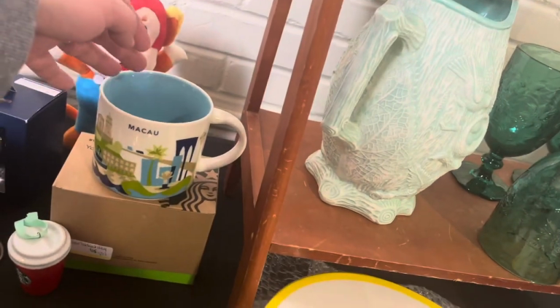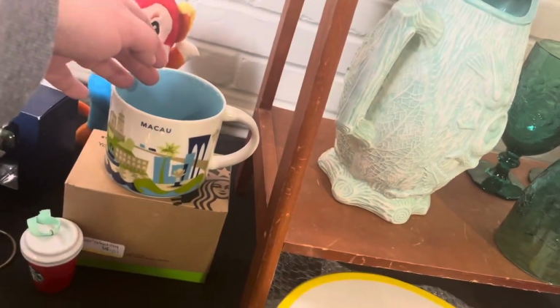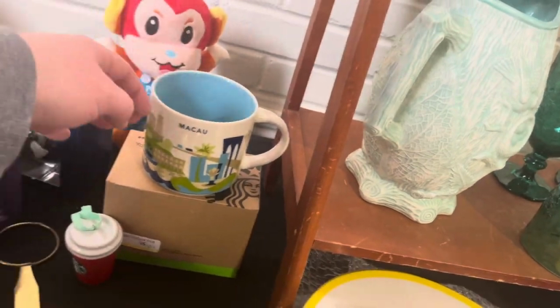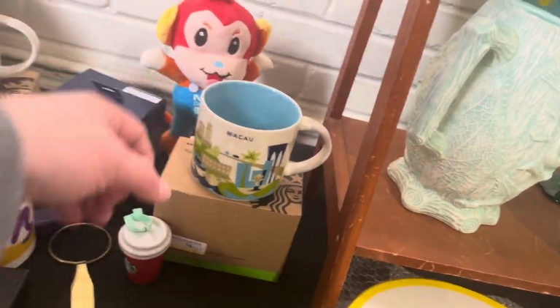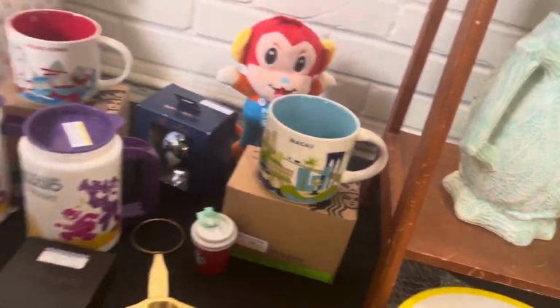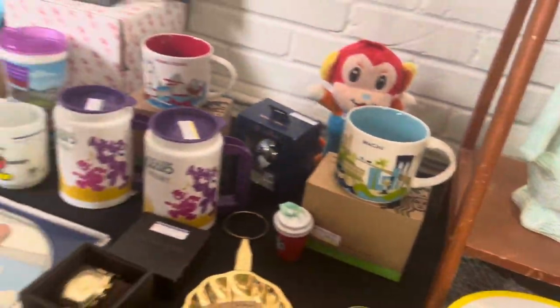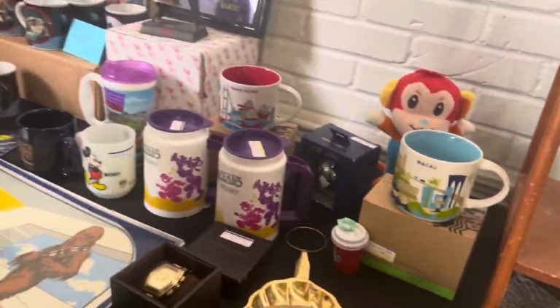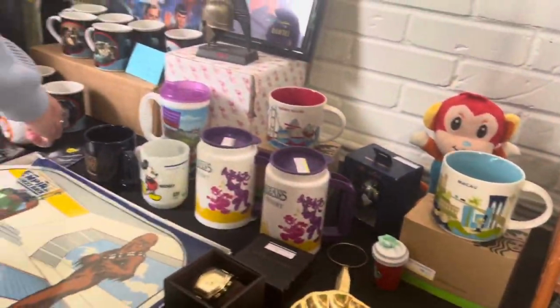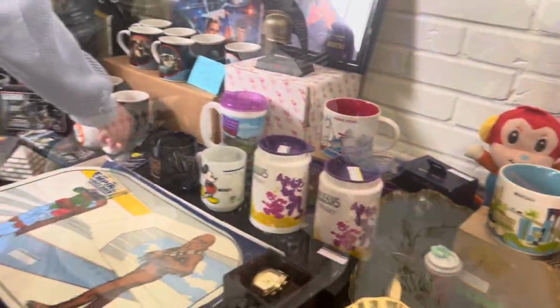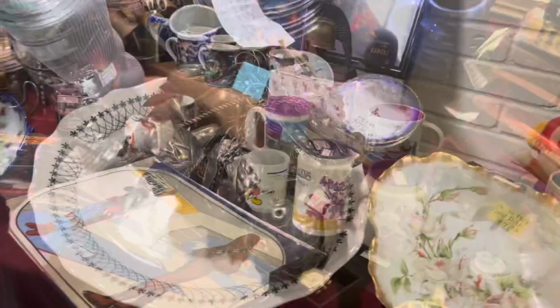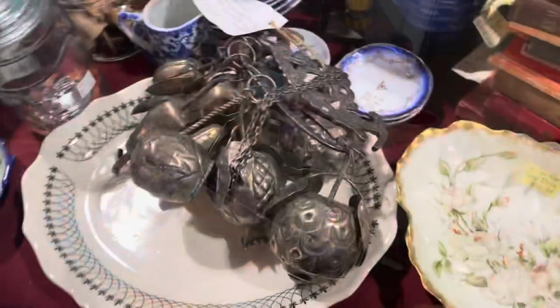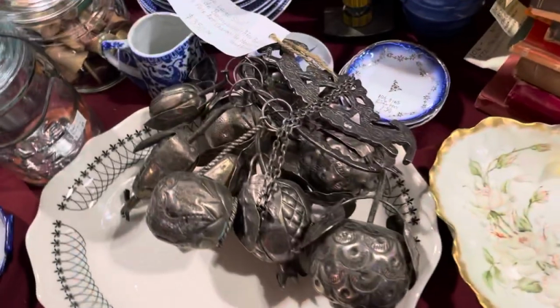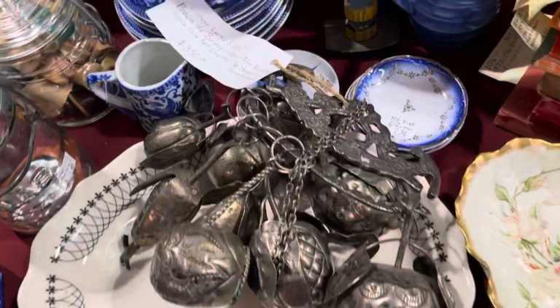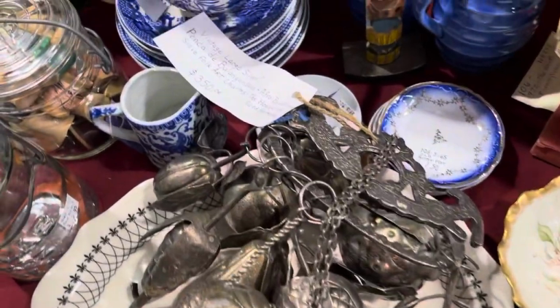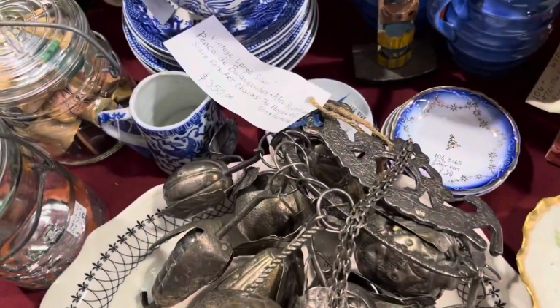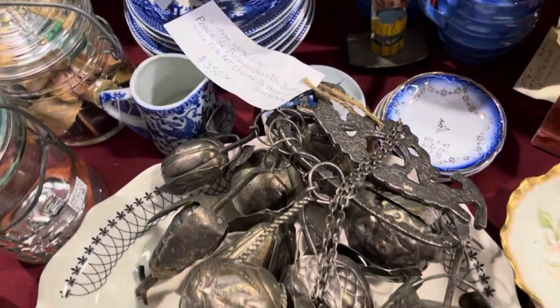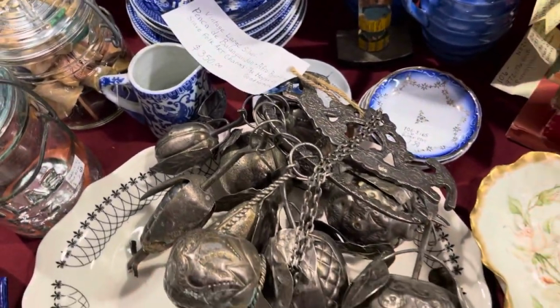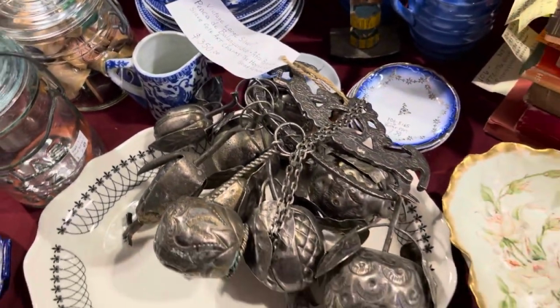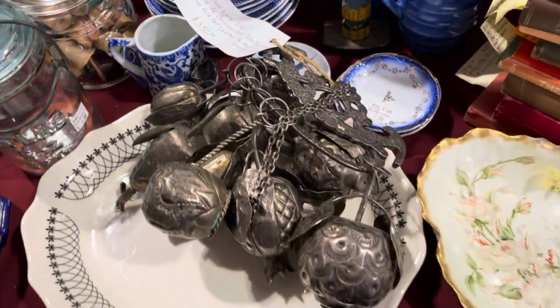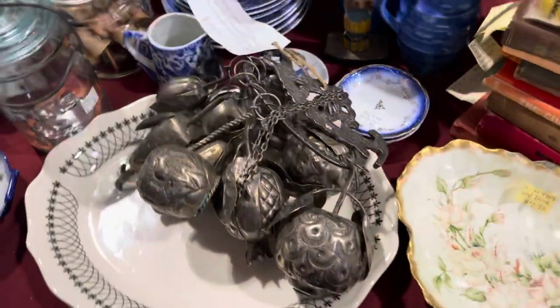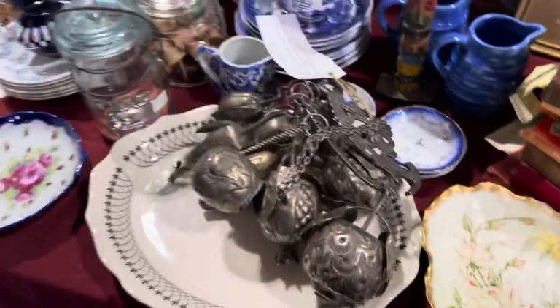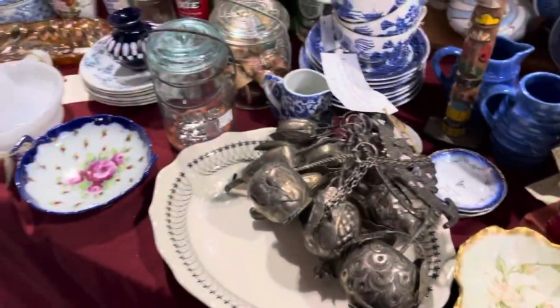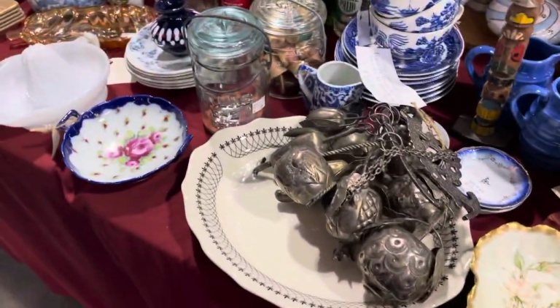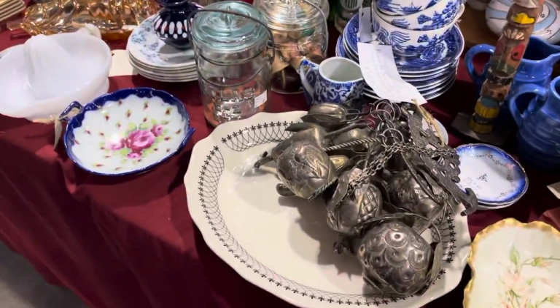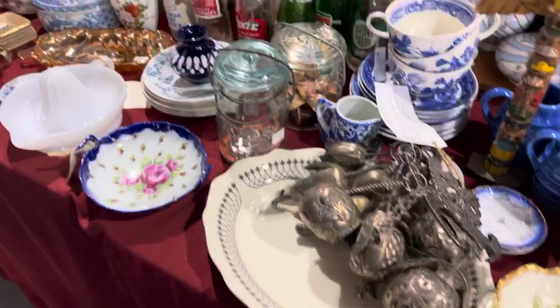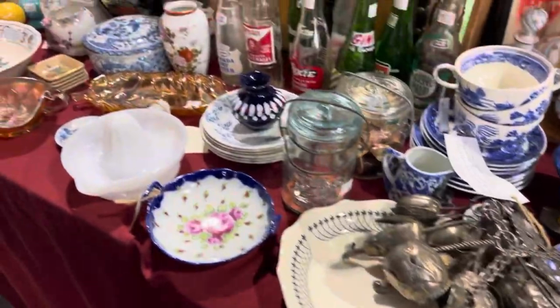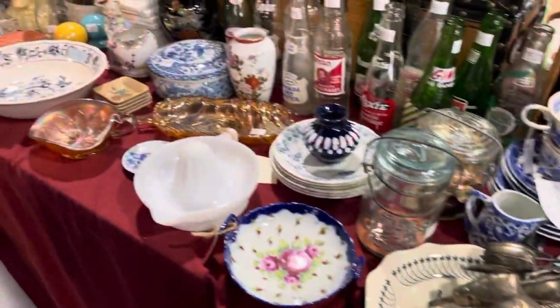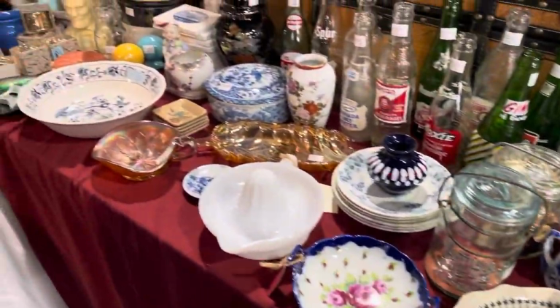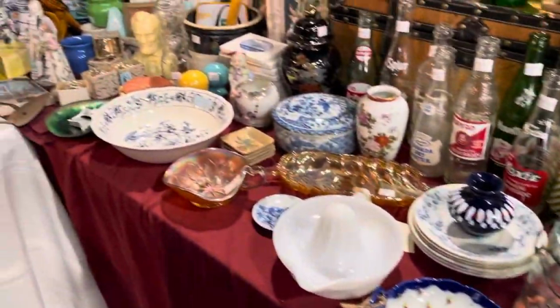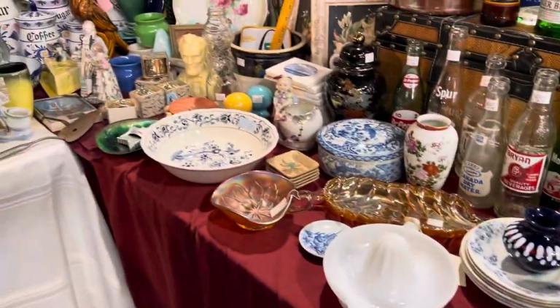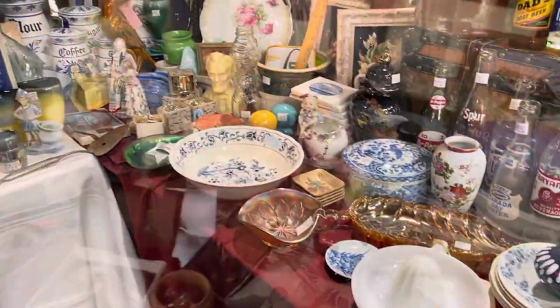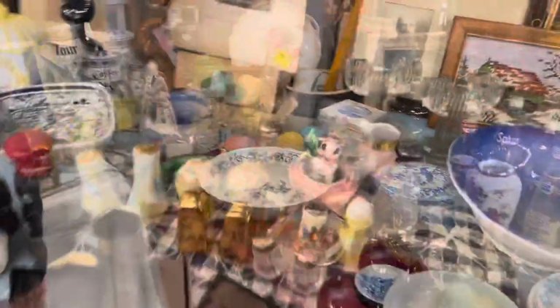And these are the You Are Here Starbucks mugs — those can go for quite good money. This set of bells was absolutely gorgeous. I can't remember much about them, but they were beautiful.